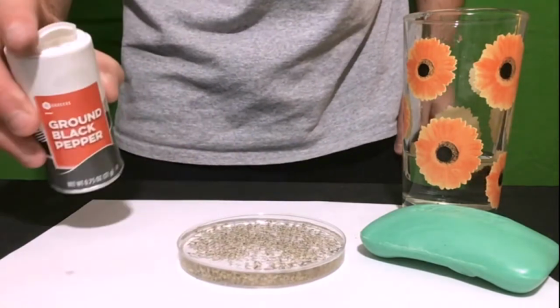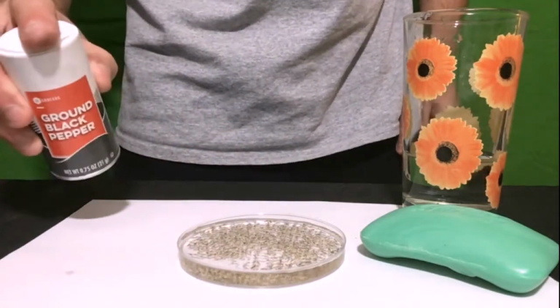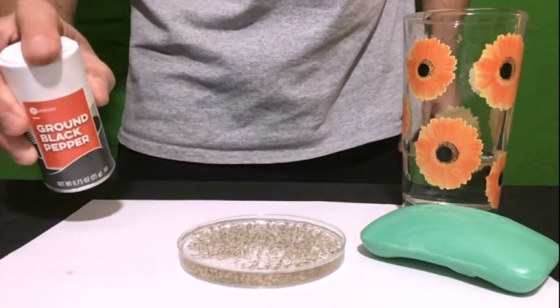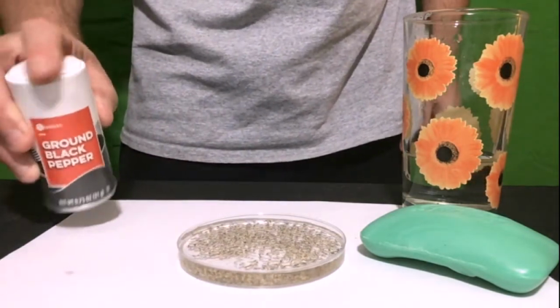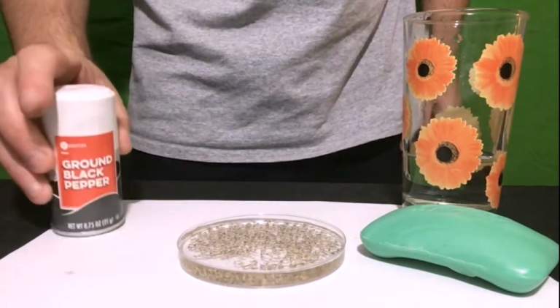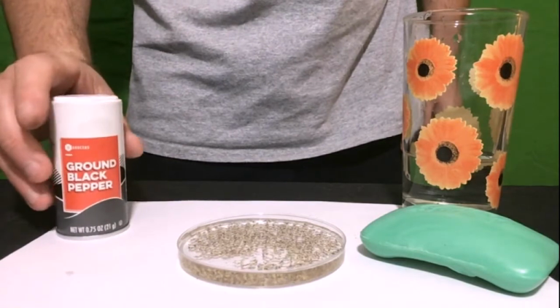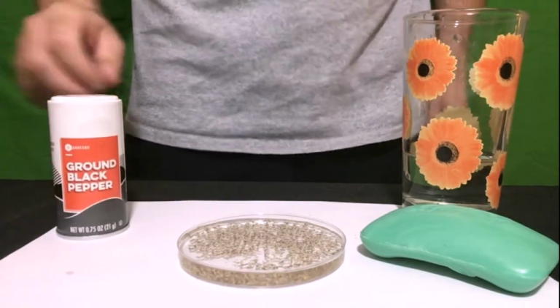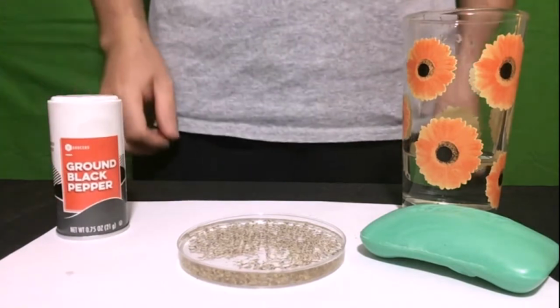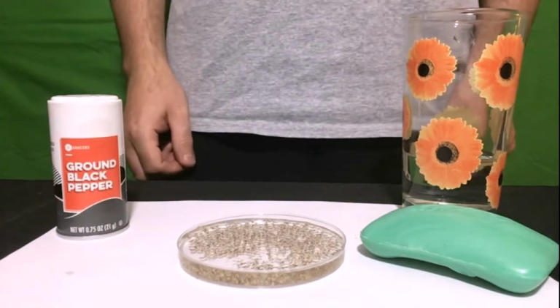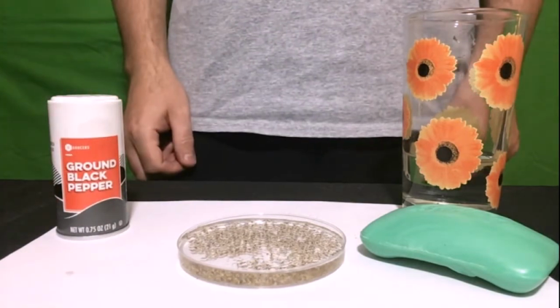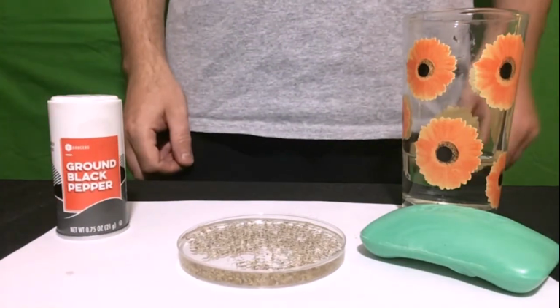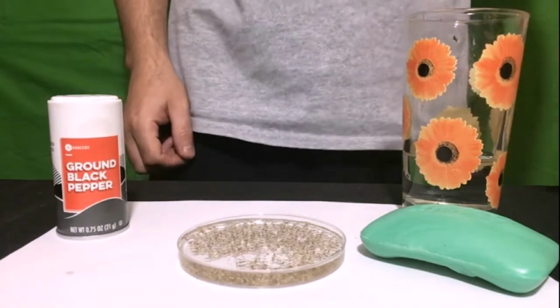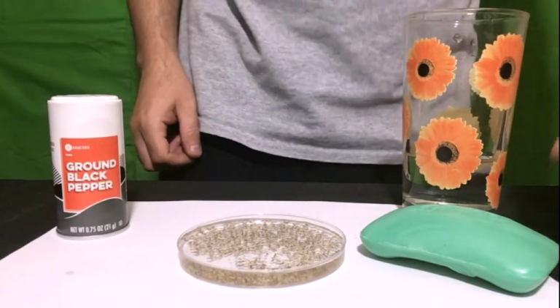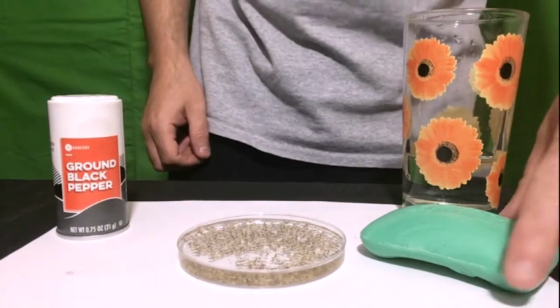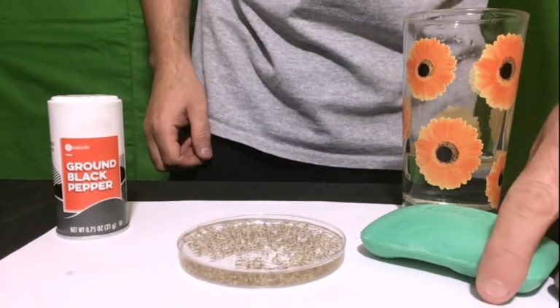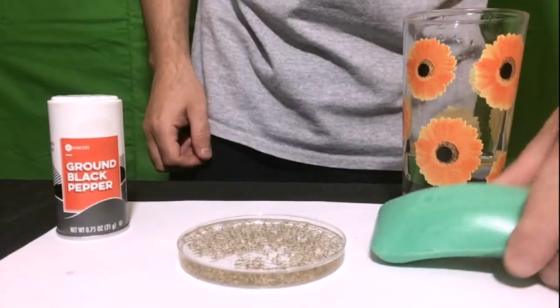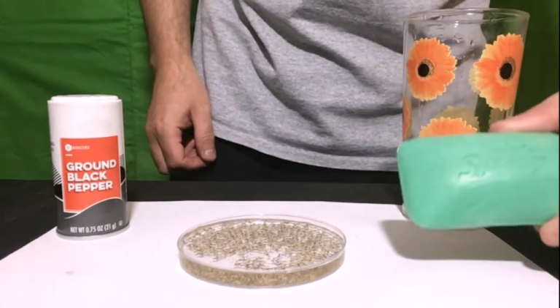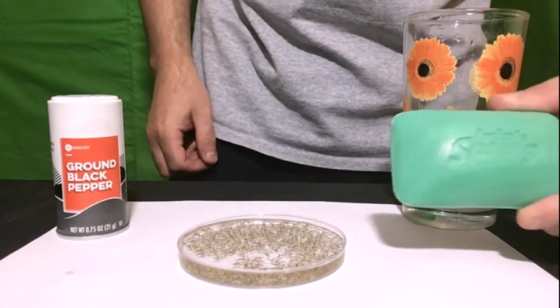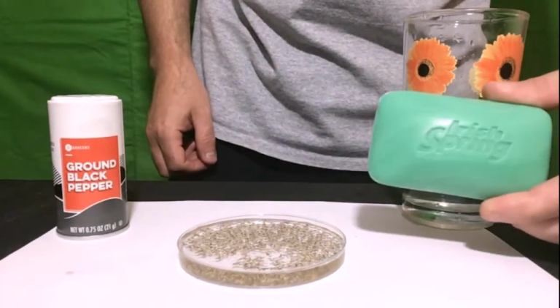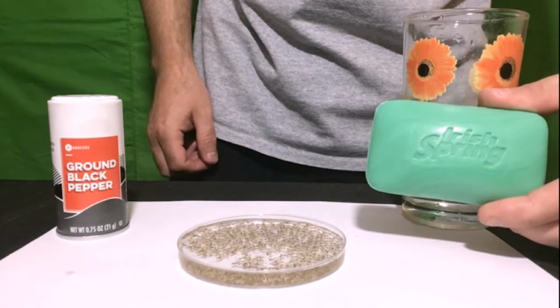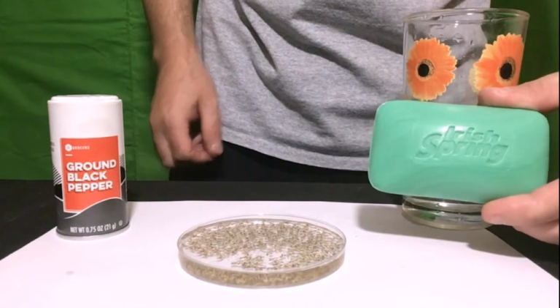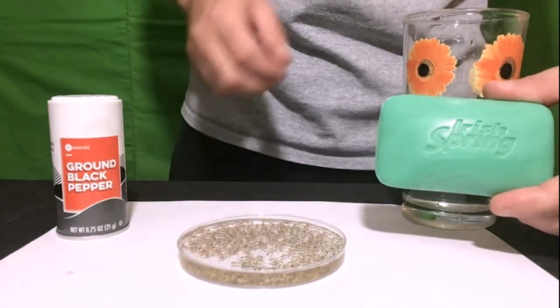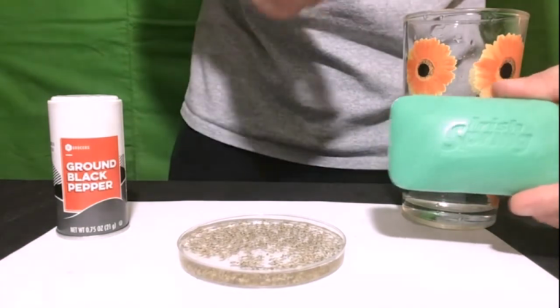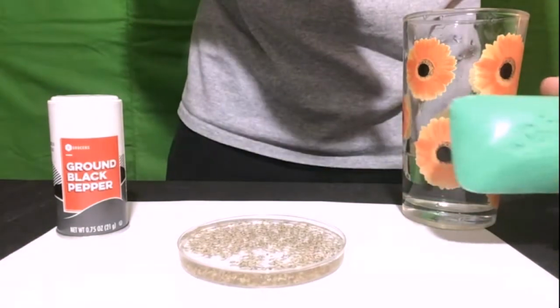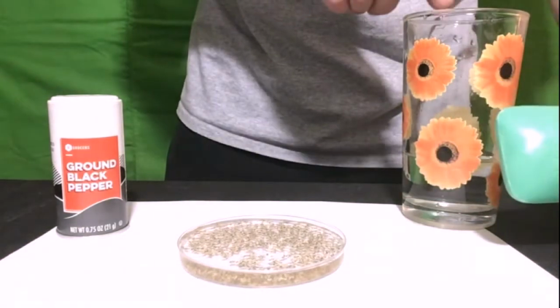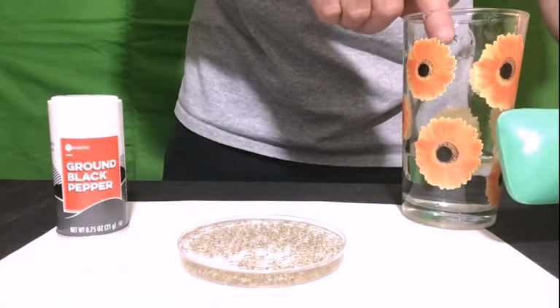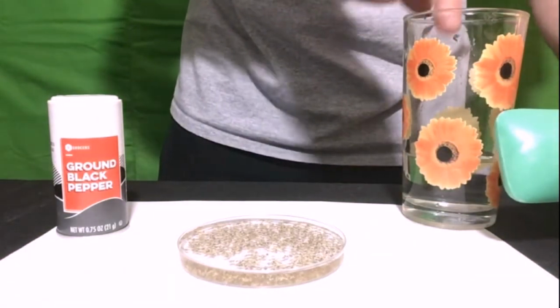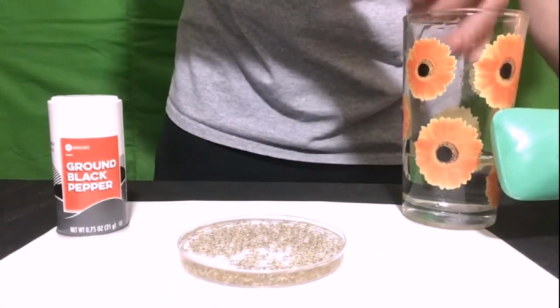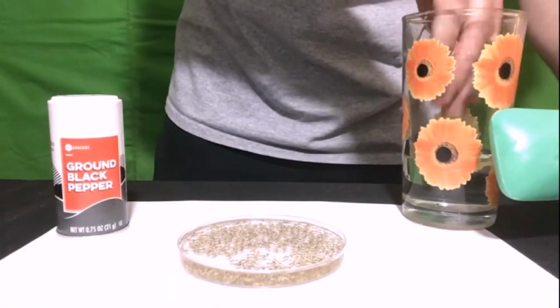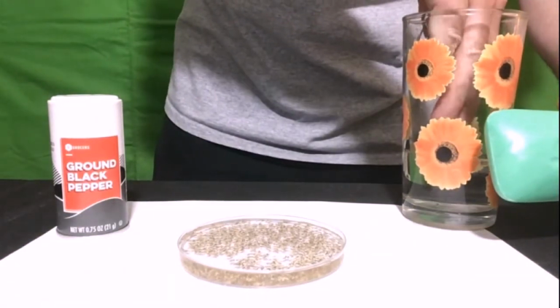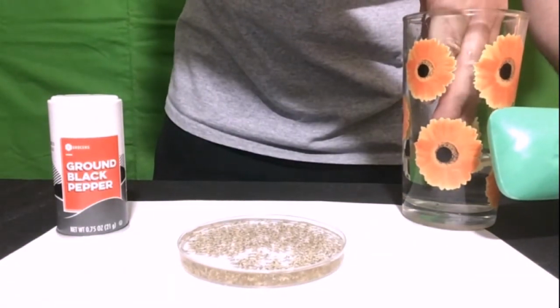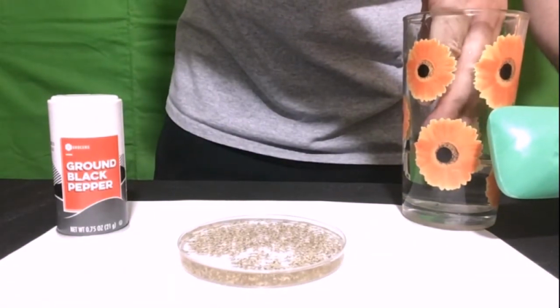Next we will use our soap and our leftover water. Dip your finger into the leftover water and rub it onto the bar of soap to create a lather, so that it leaves some soap residue on the tip of your finger.